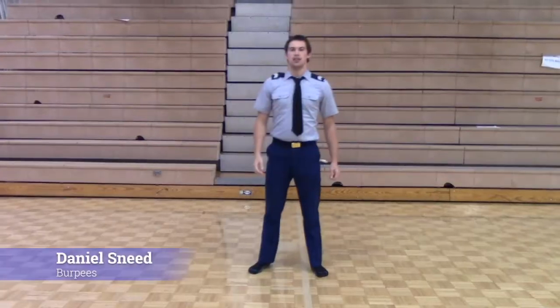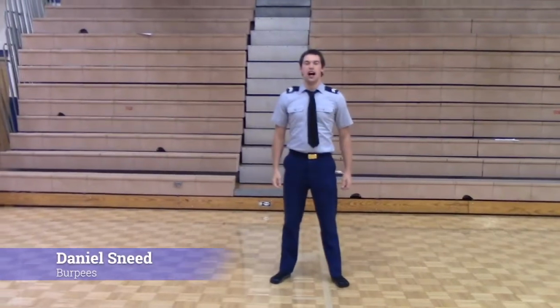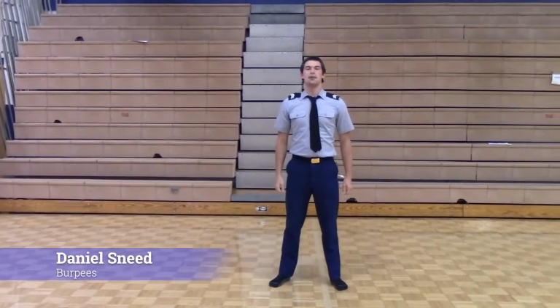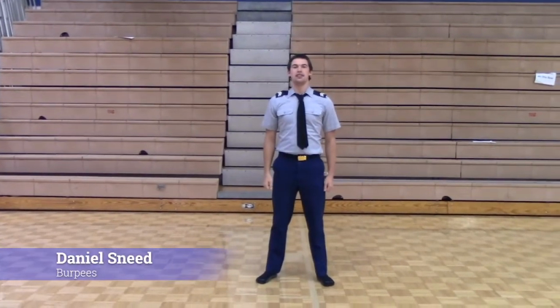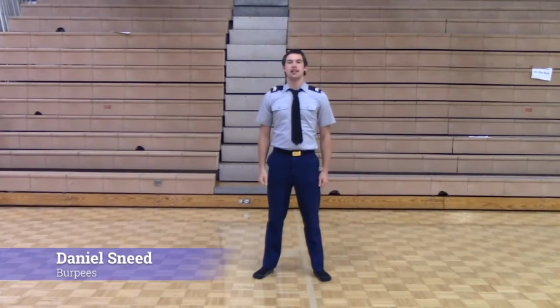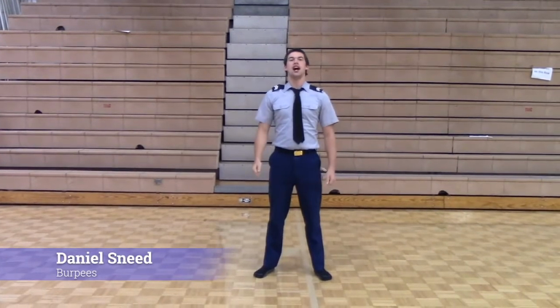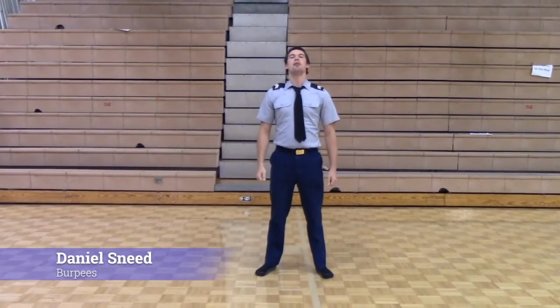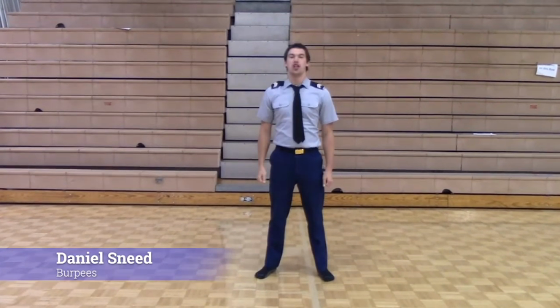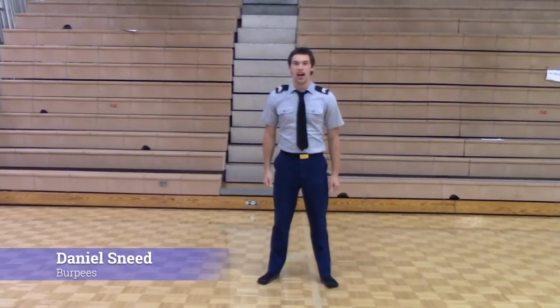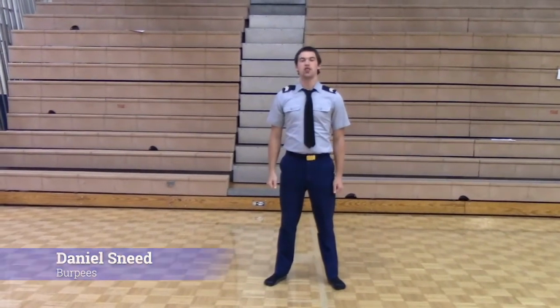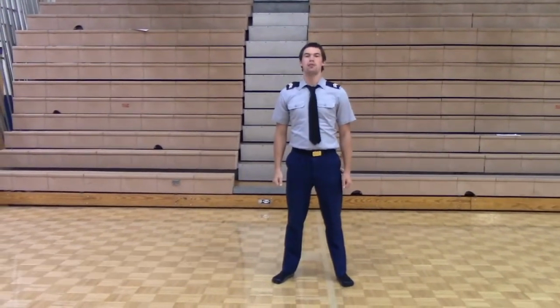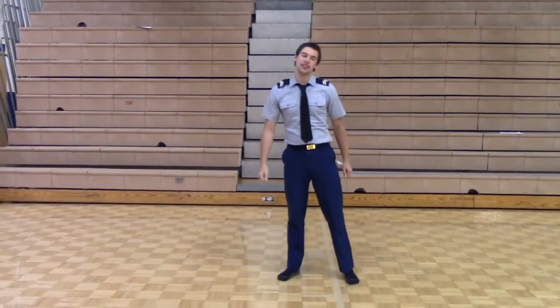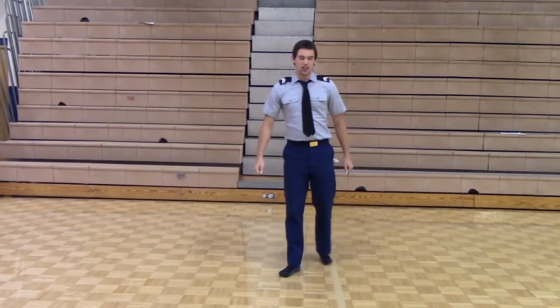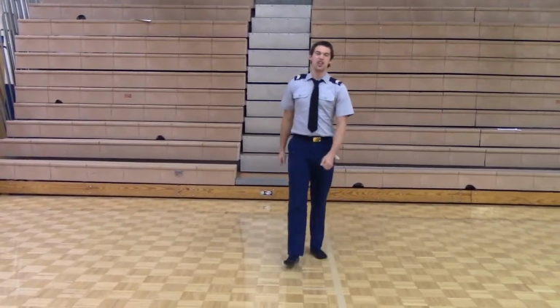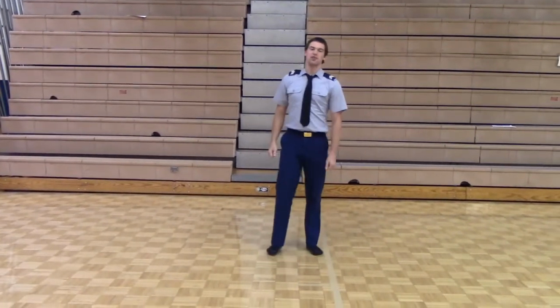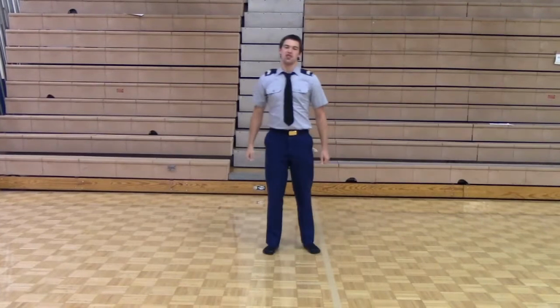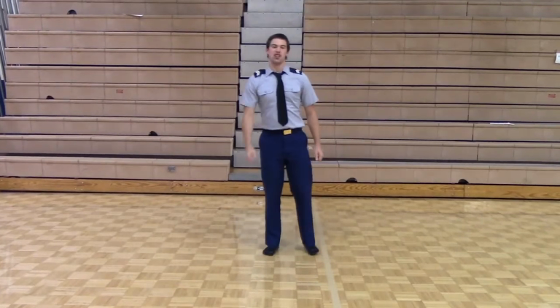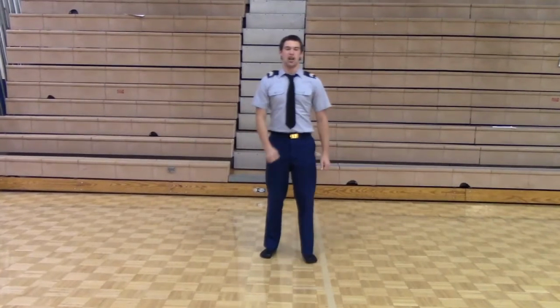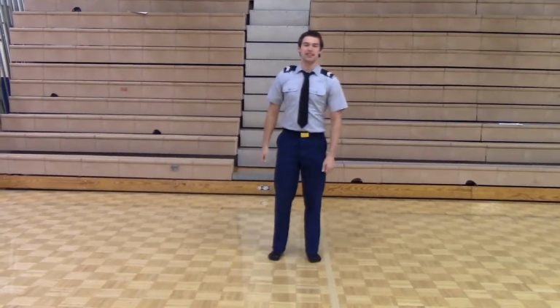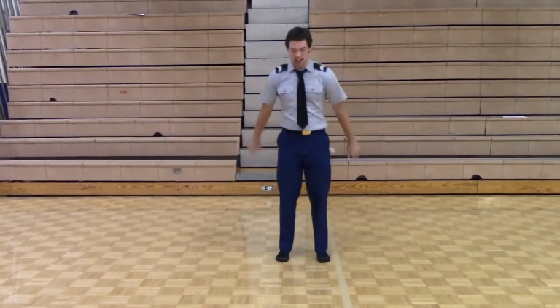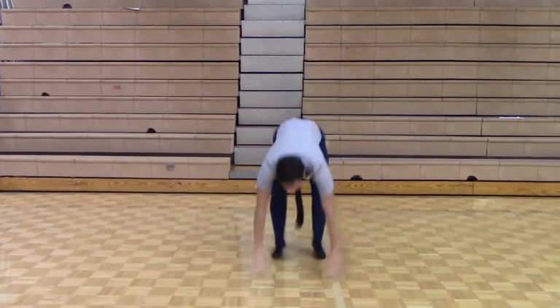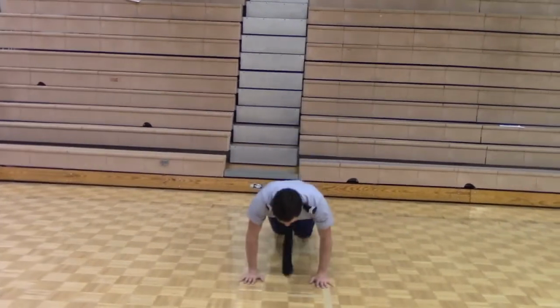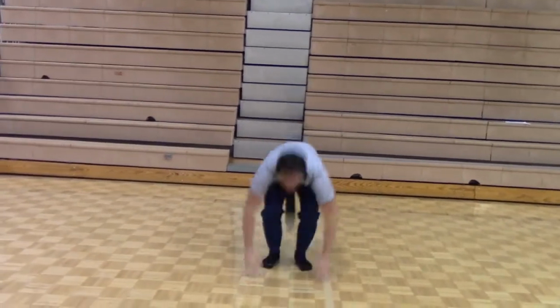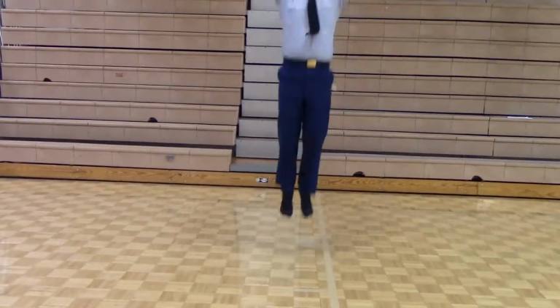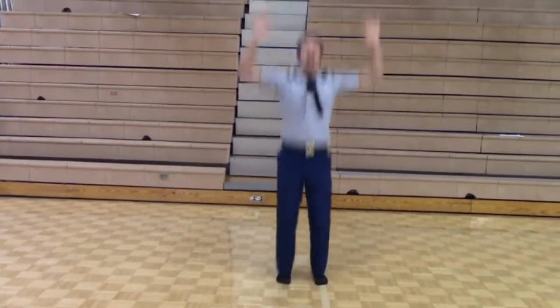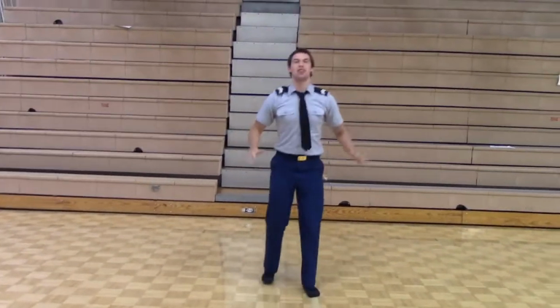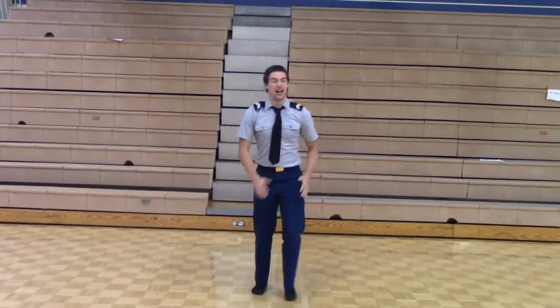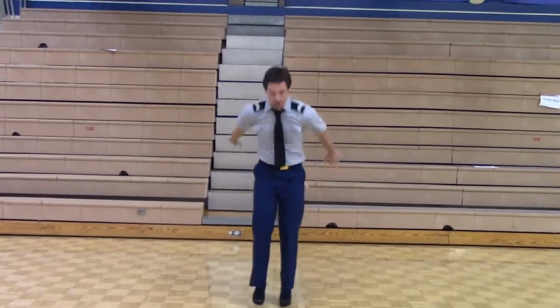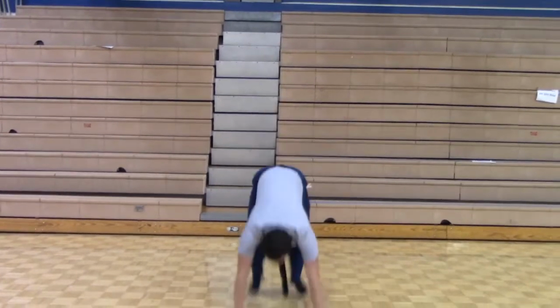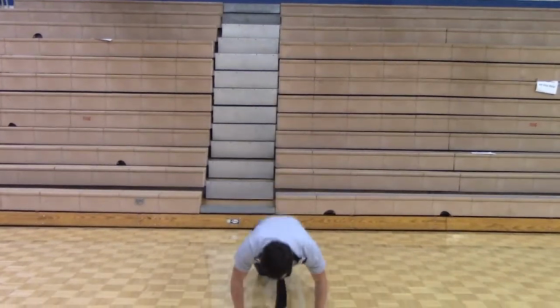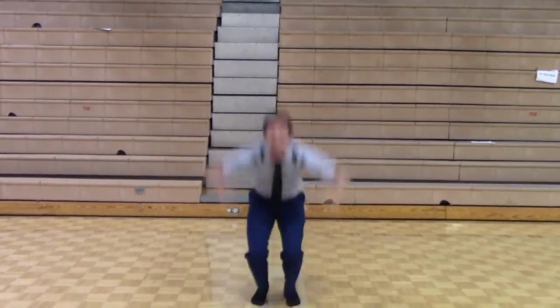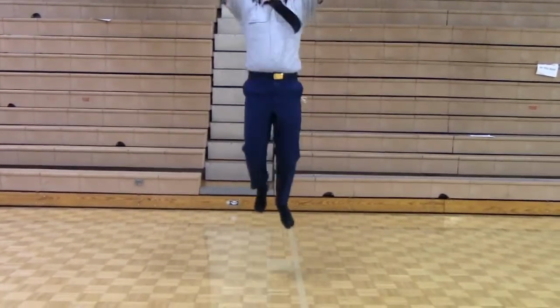I am Daniel Sneed and I am going to show you how to do the Perkins. The way you do it is you're going to get into it like you're in an up-down stance, kind of like you're in a fist. You're going to jump high up in the air, as high as you possibly can. Kind of like this.